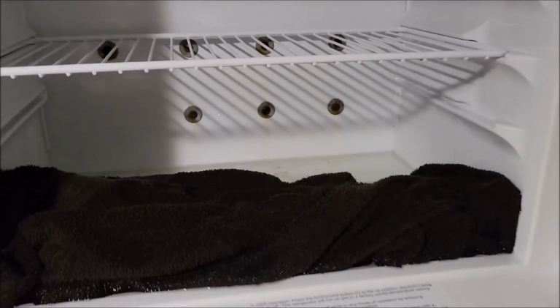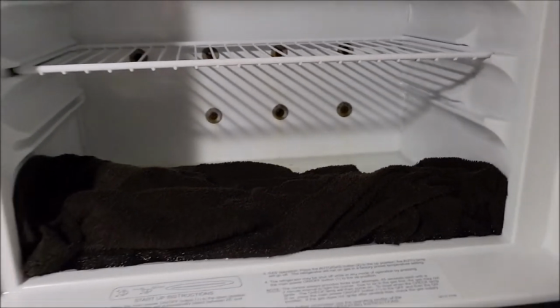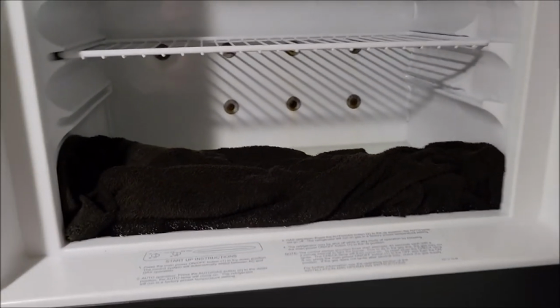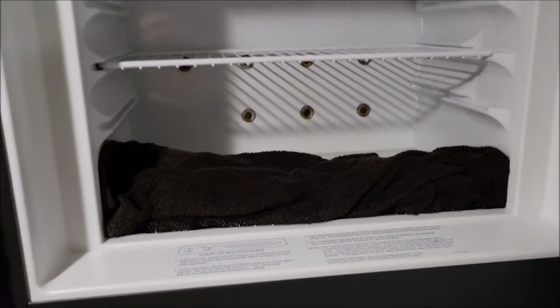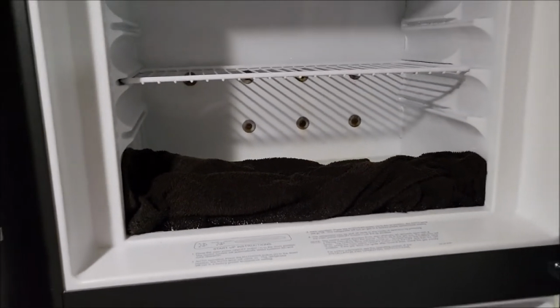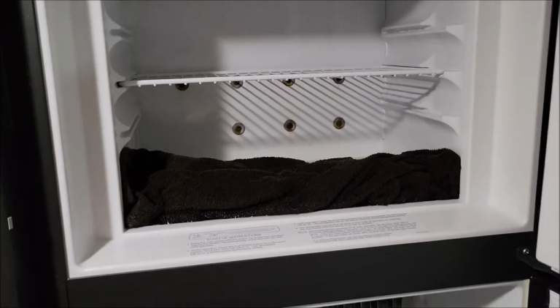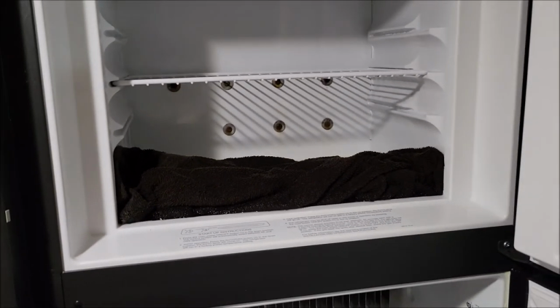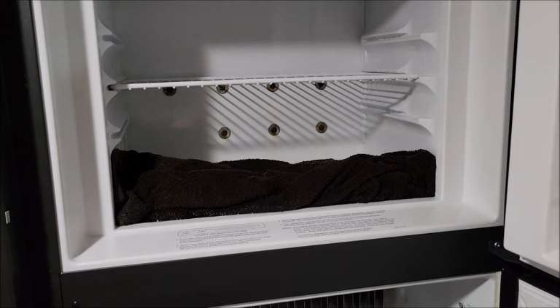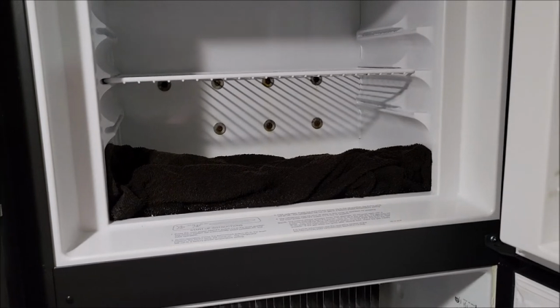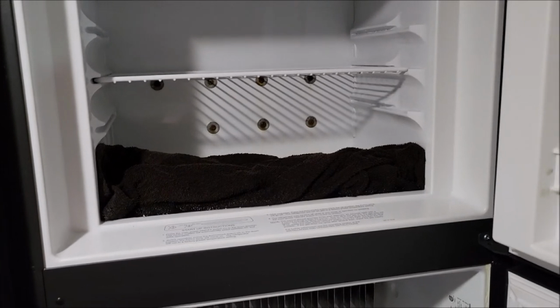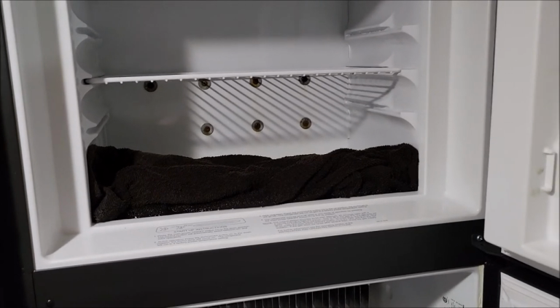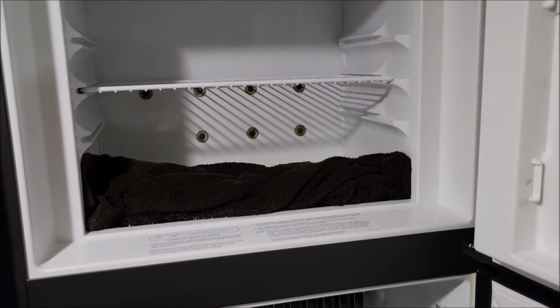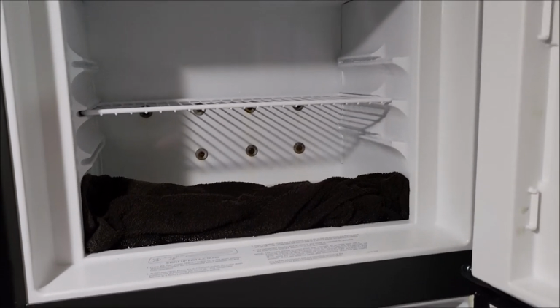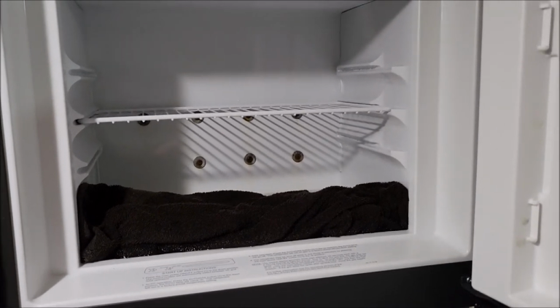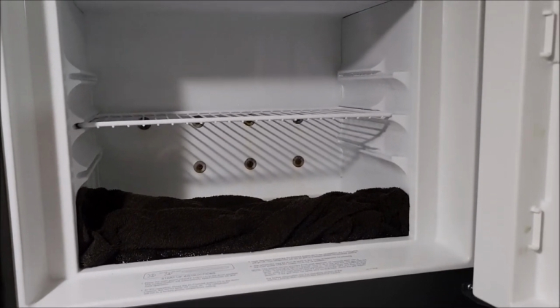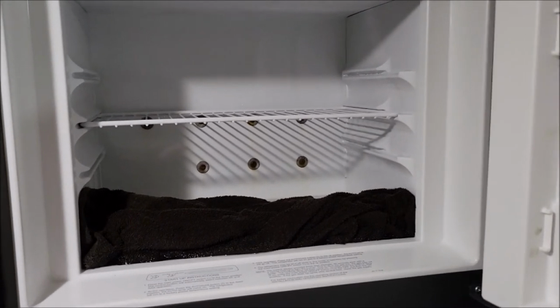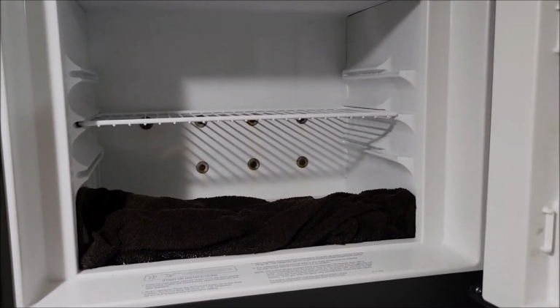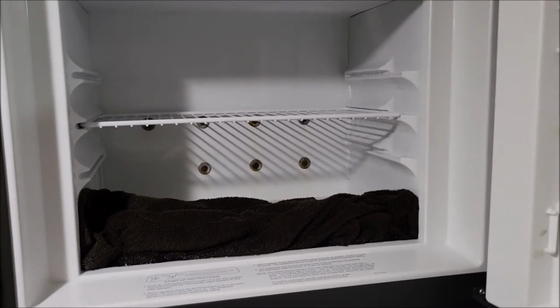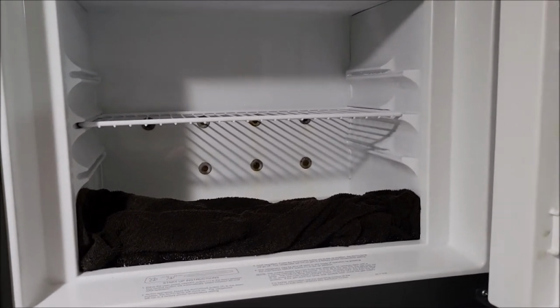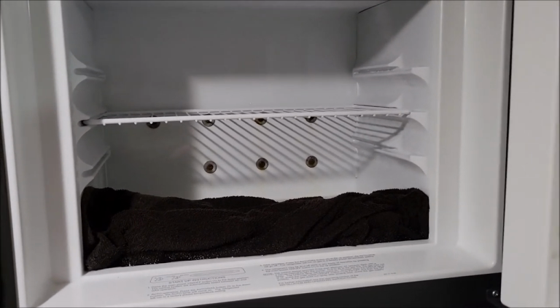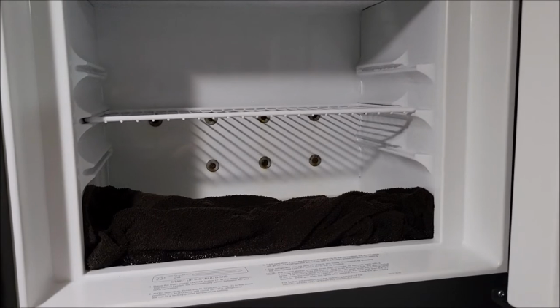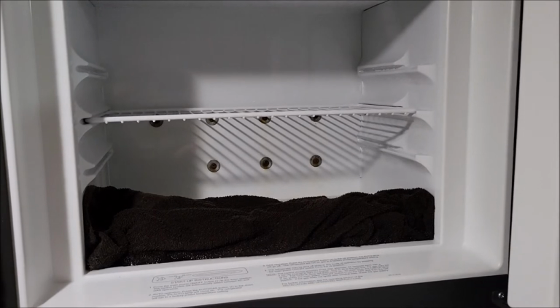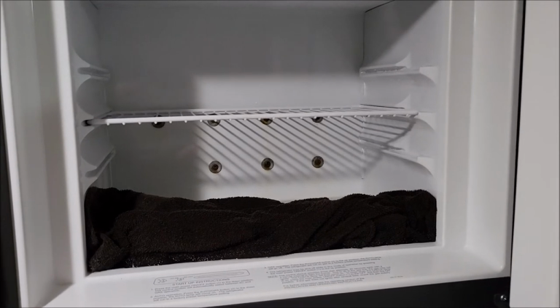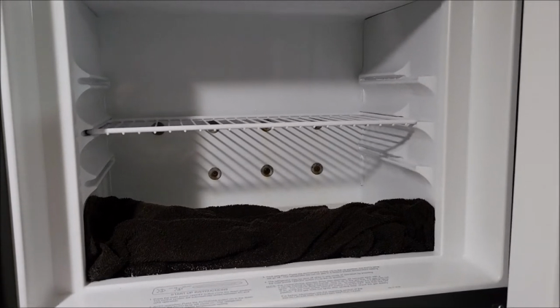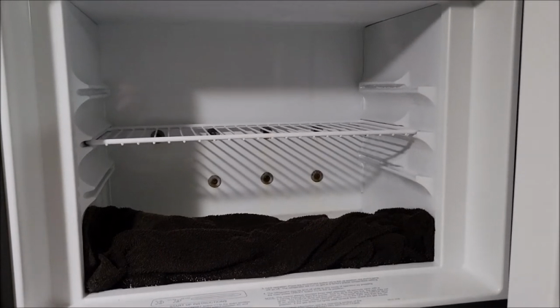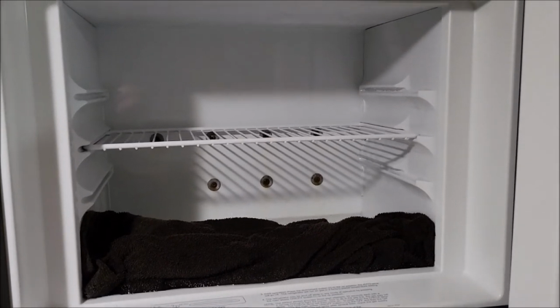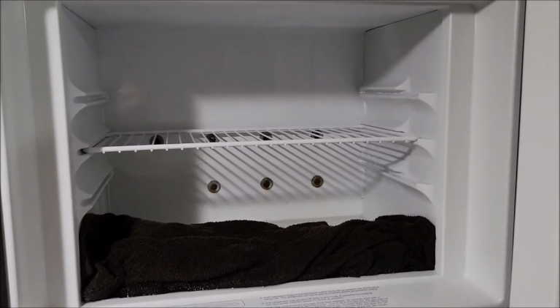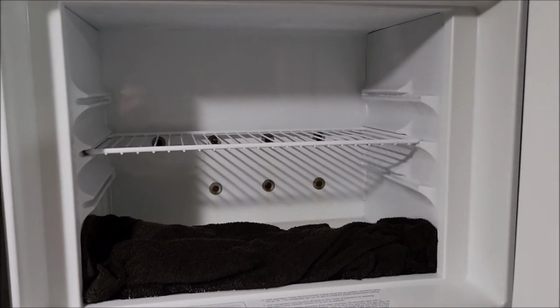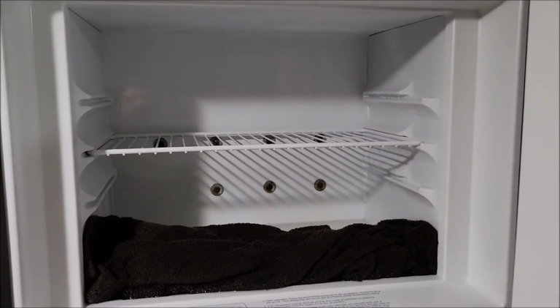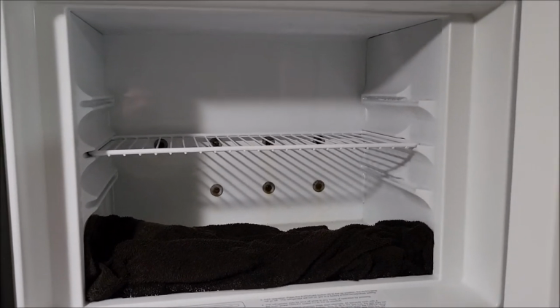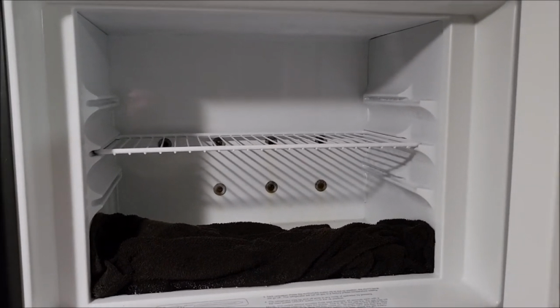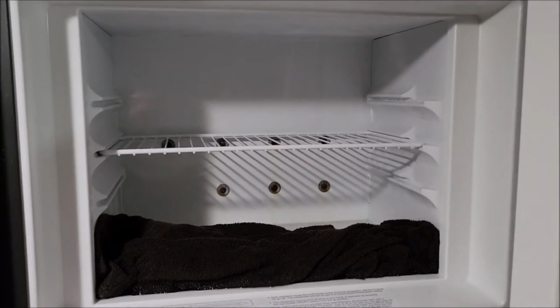Now I'm just gonna get some more towels to dry that up. You could use a shop vac or whatever works, but I'm just going to use another towel to soak up the water and get it all nice and clean.